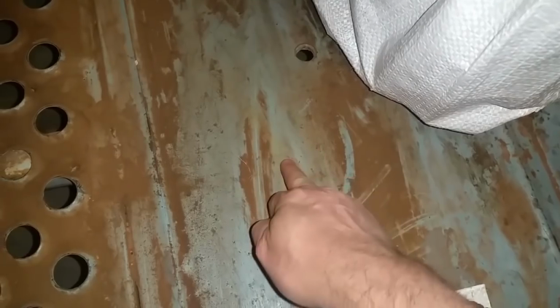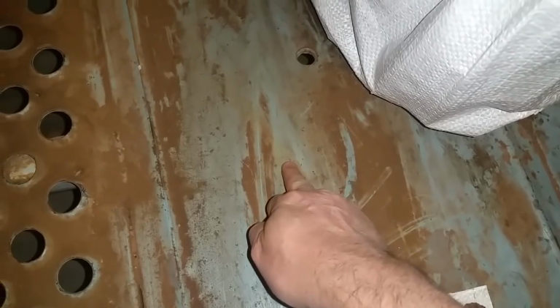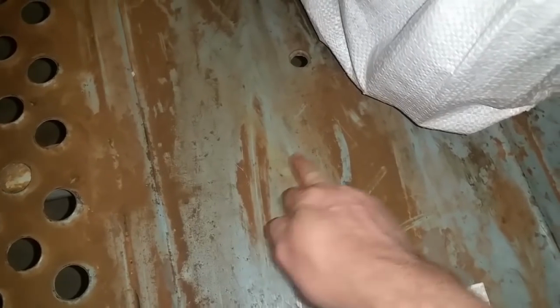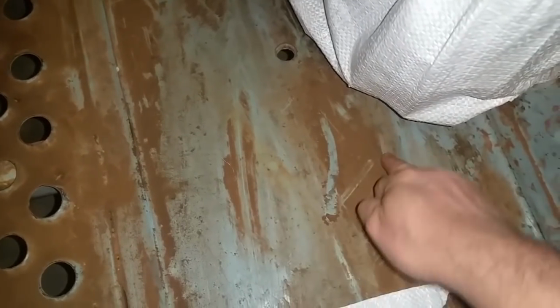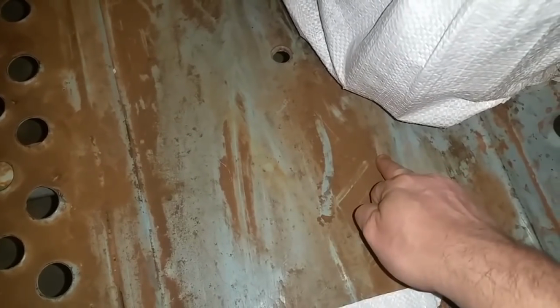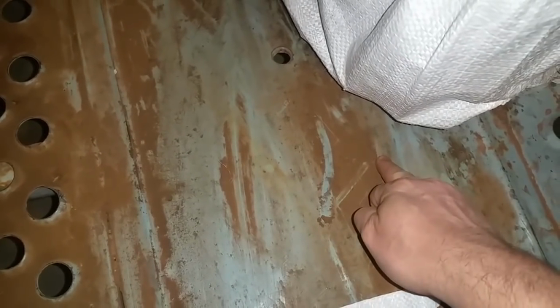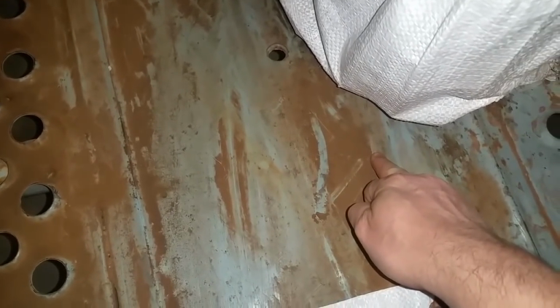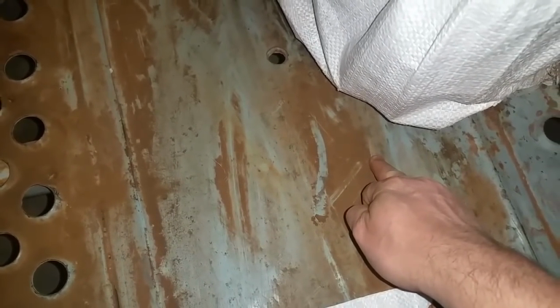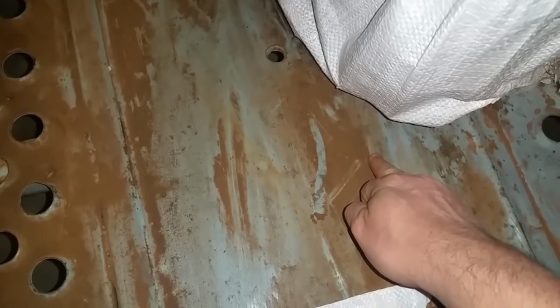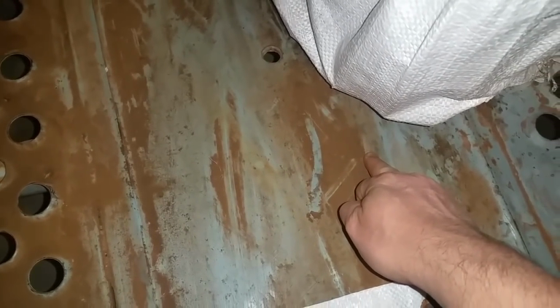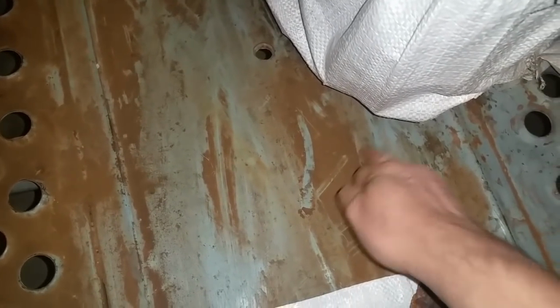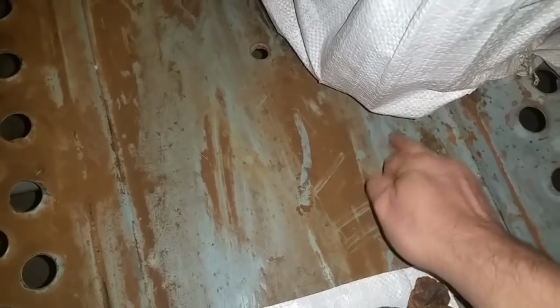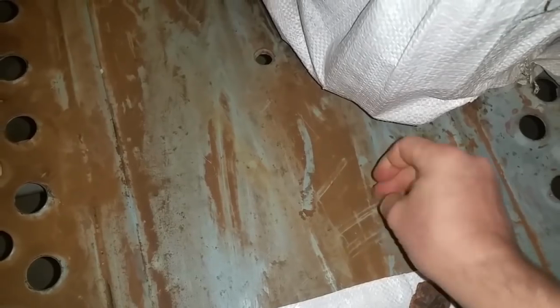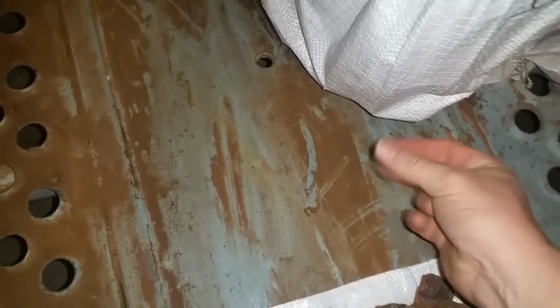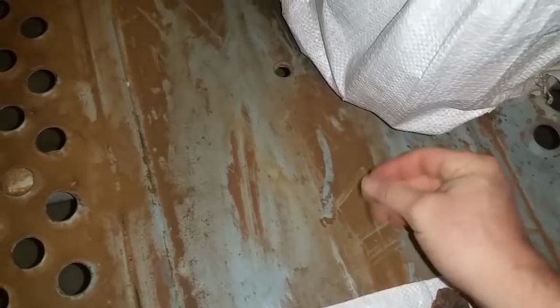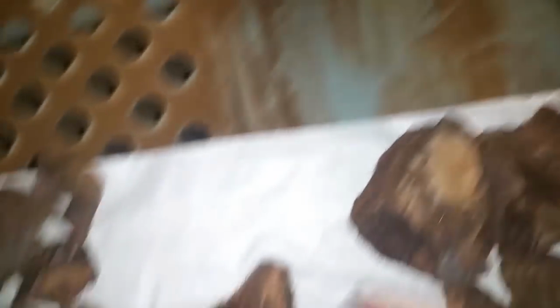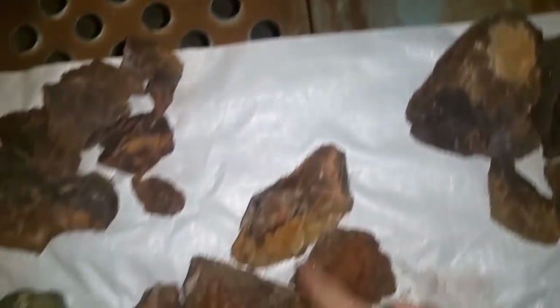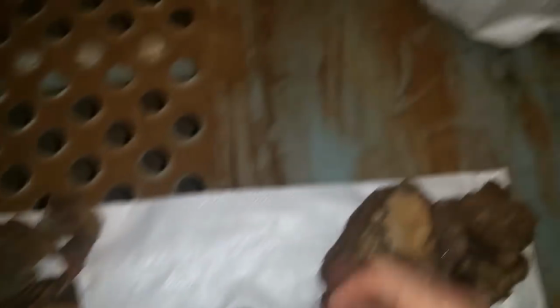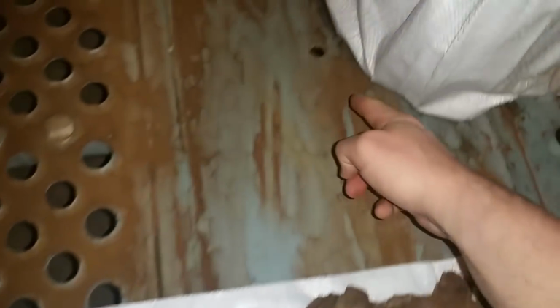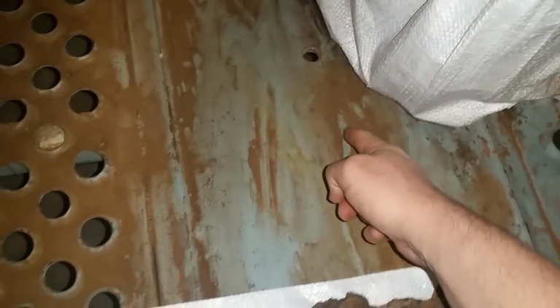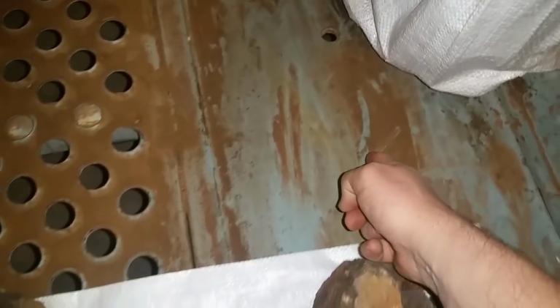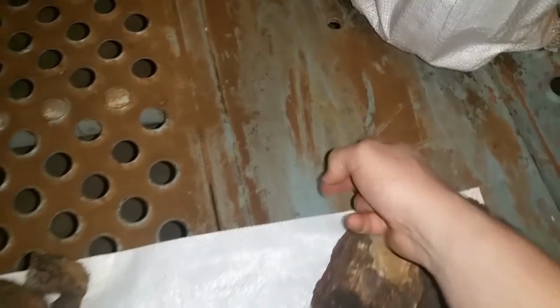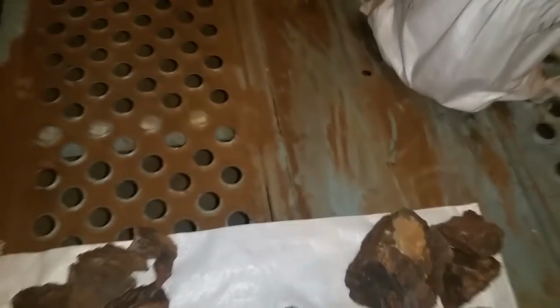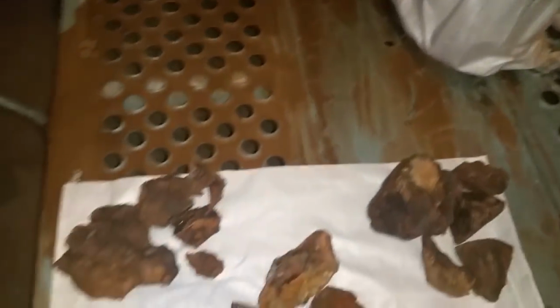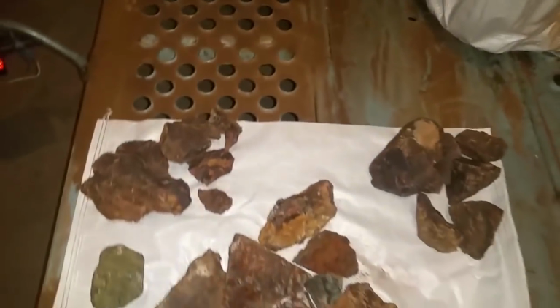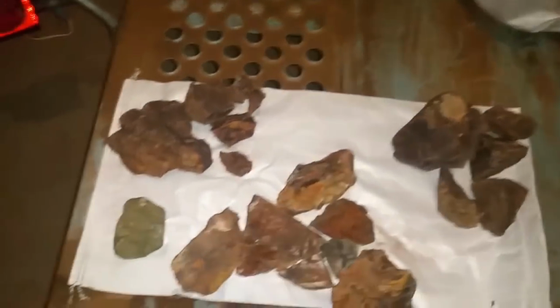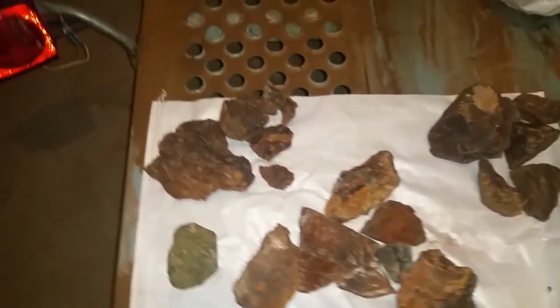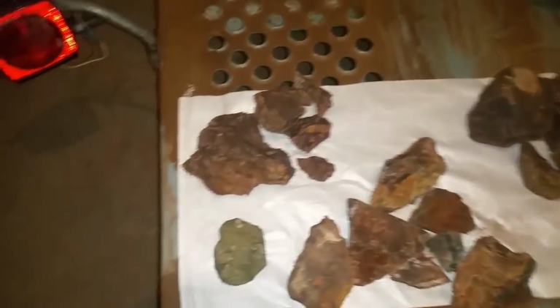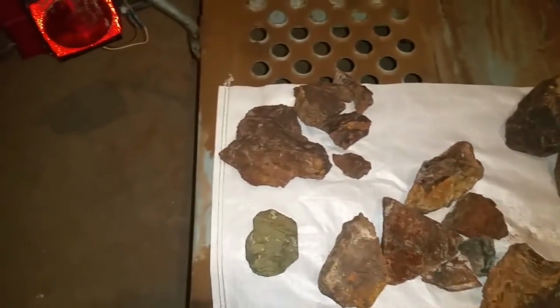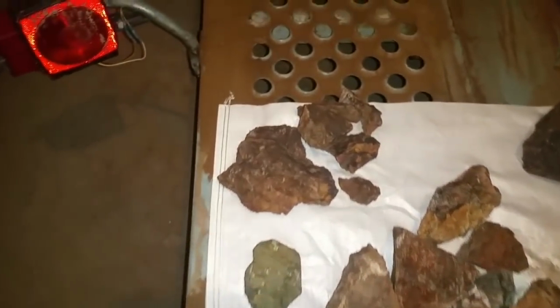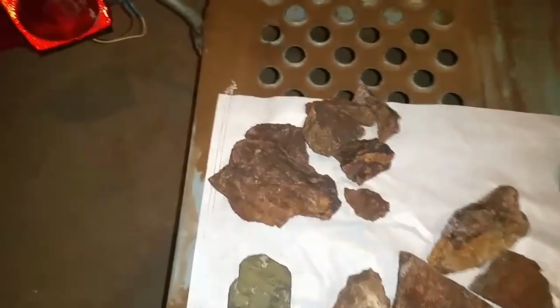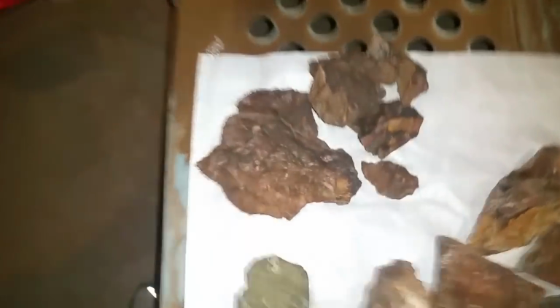My claims sit on a deposit that twists. This side is a porphyry deposit; this side is more lithium, scheelite, things like that. Where this gold came from, it came from right on that contact zone, which runs about a couple miles in length. Let's look at some of the diagnostics.